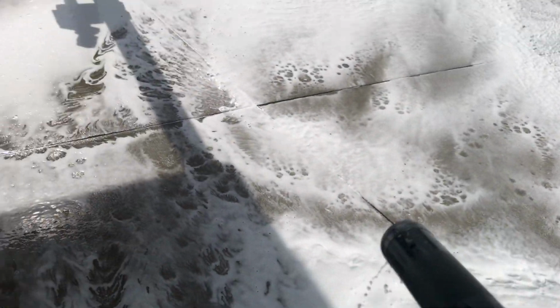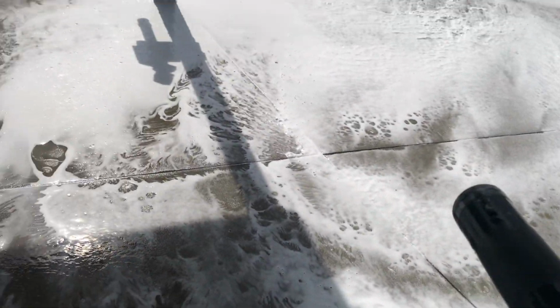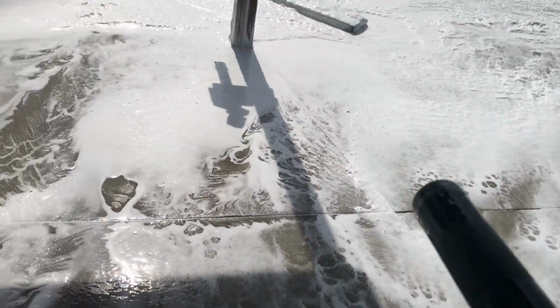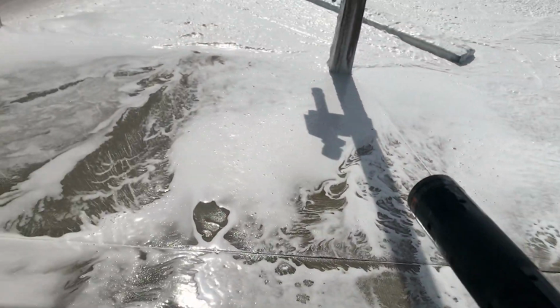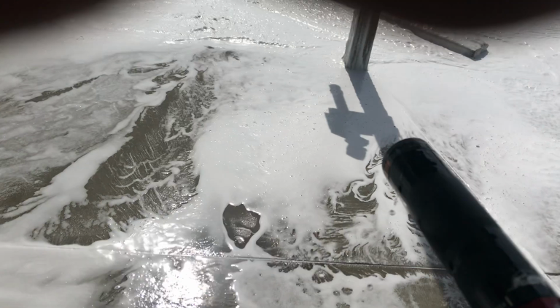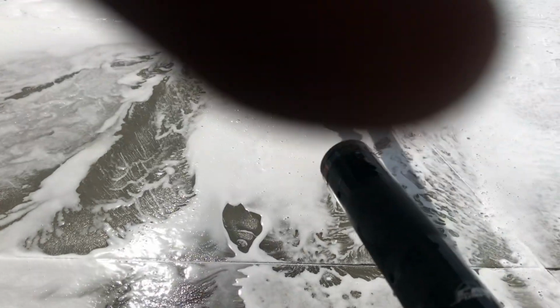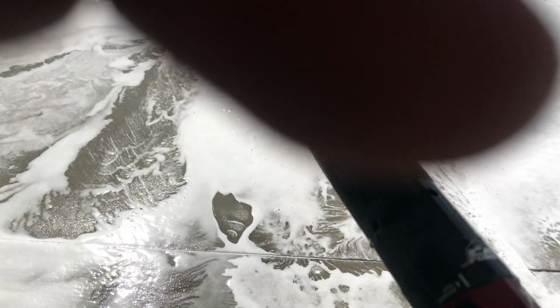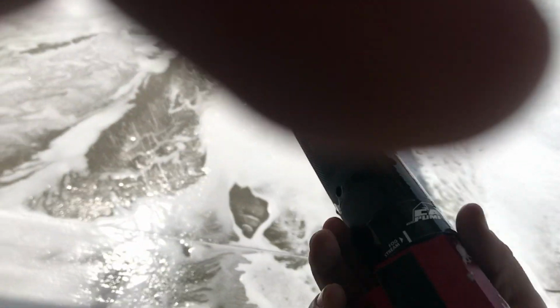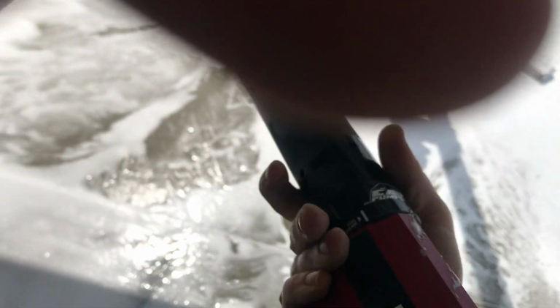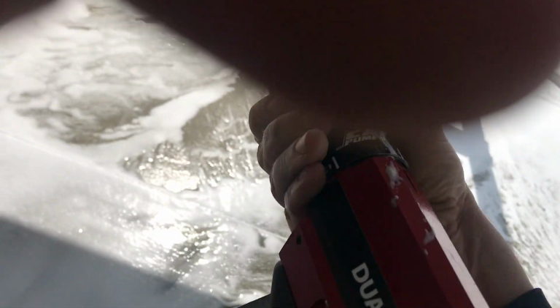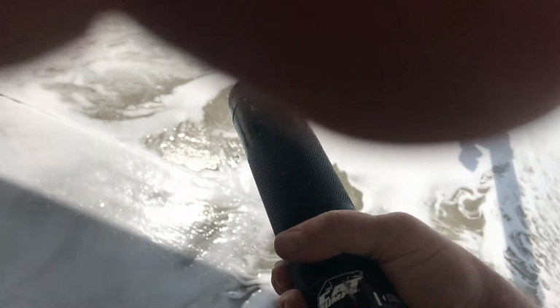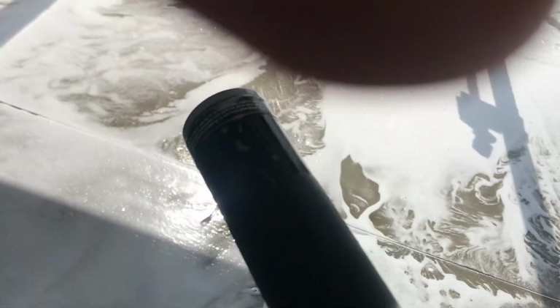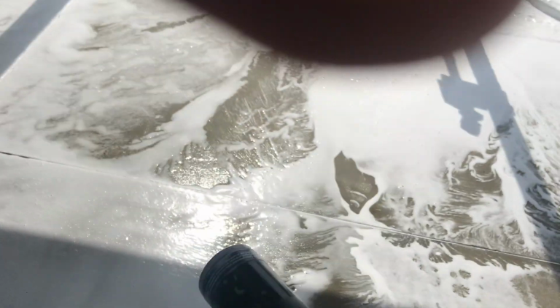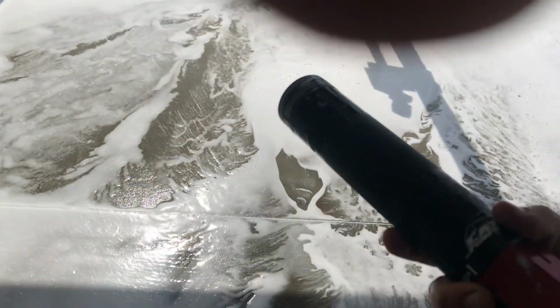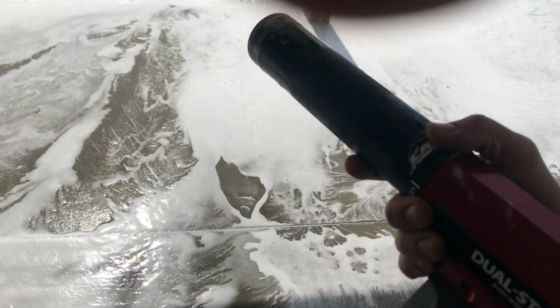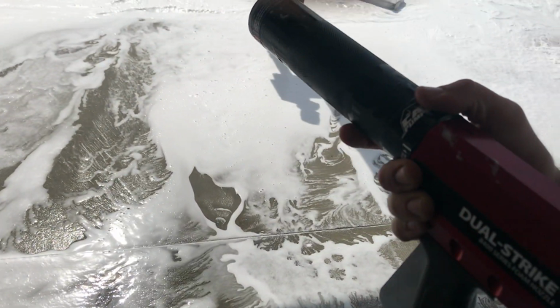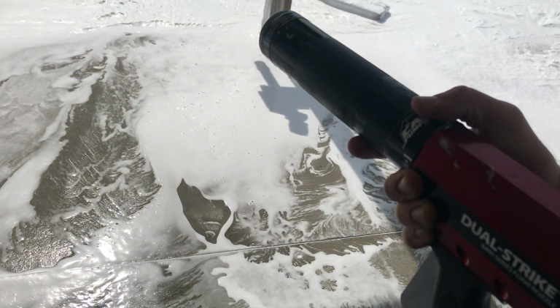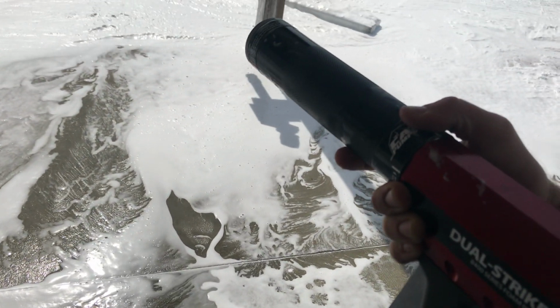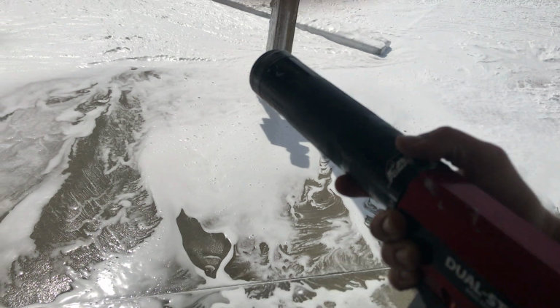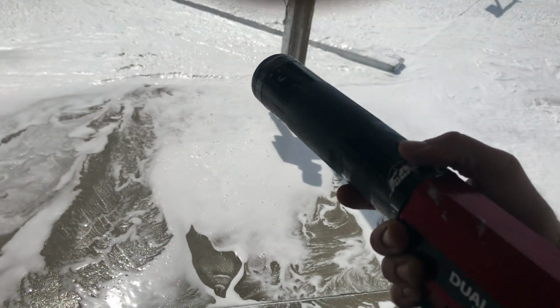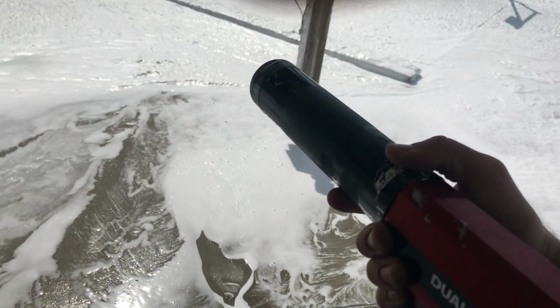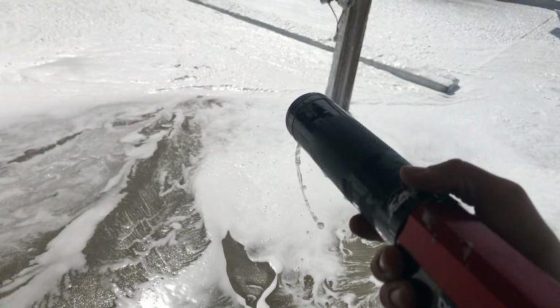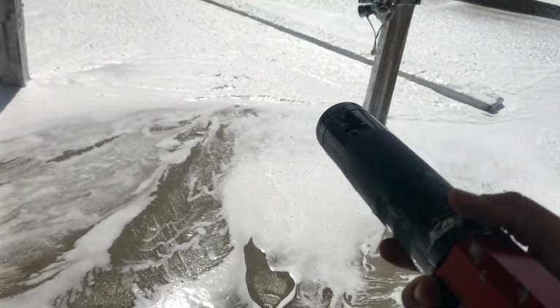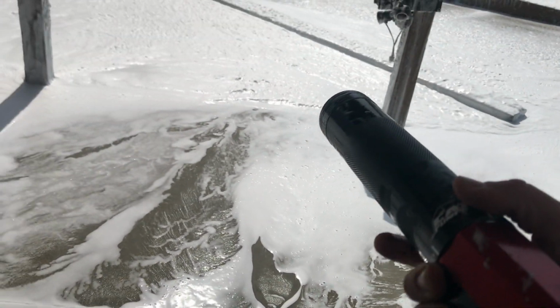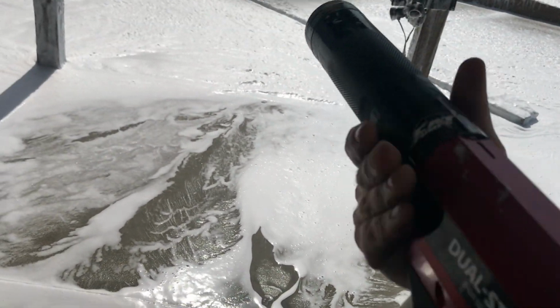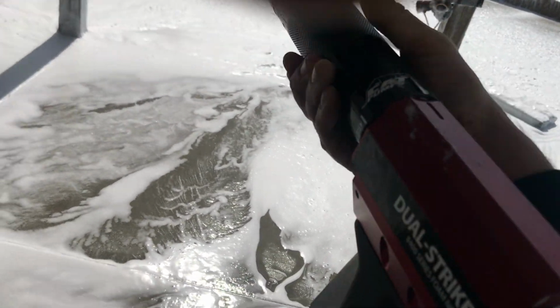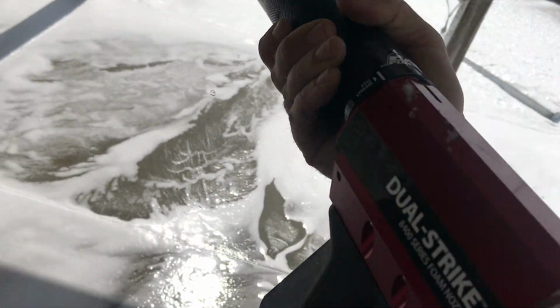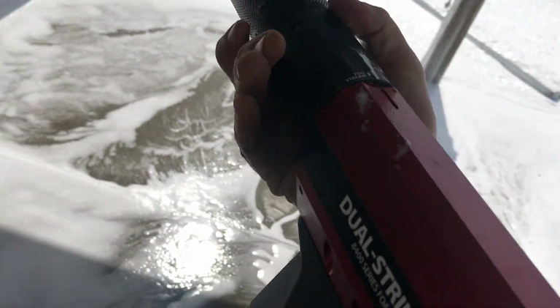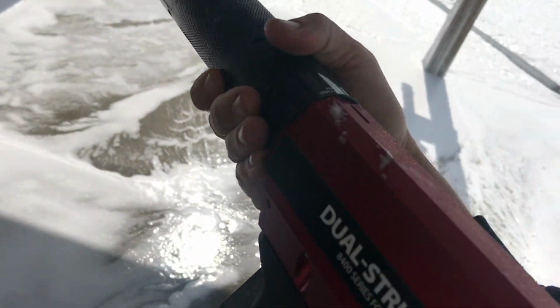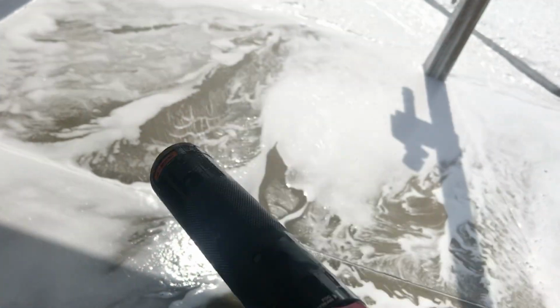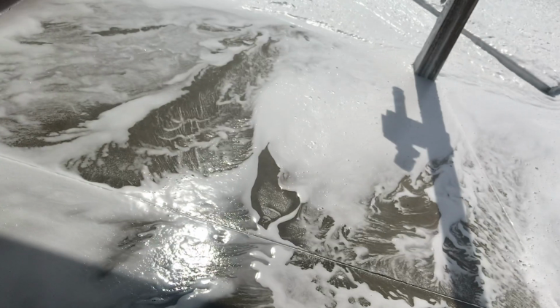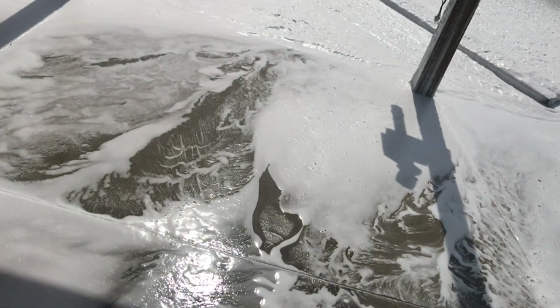If you need to switch to a fogging nozzle, you can do that by twisting this knob here. The gun needs to be in a horizontal position to allow the ball to fall properly. Once that's done, you can put it on a fog stream.